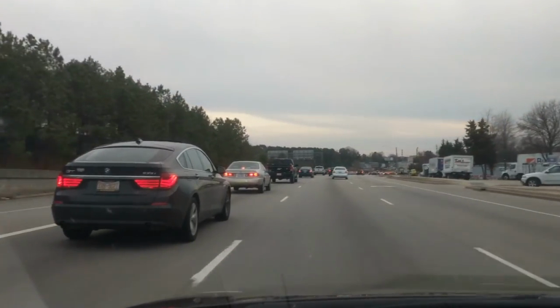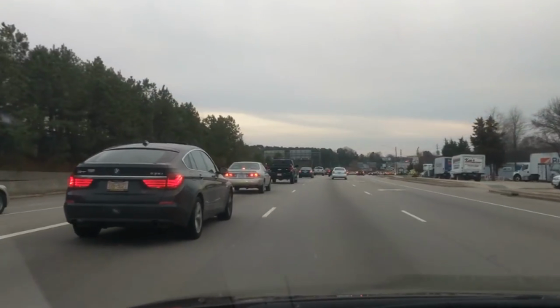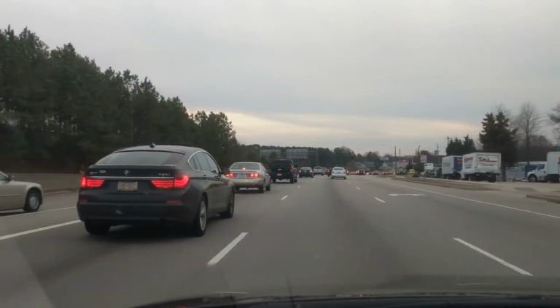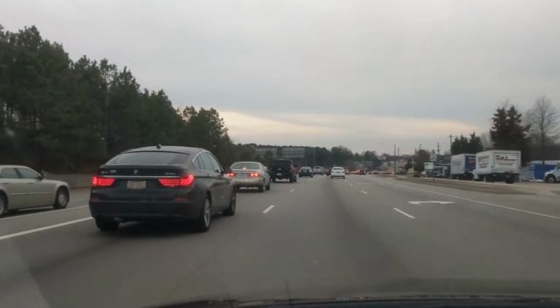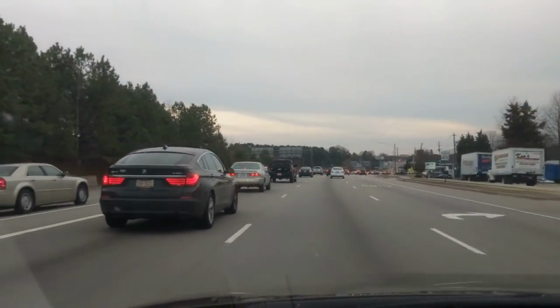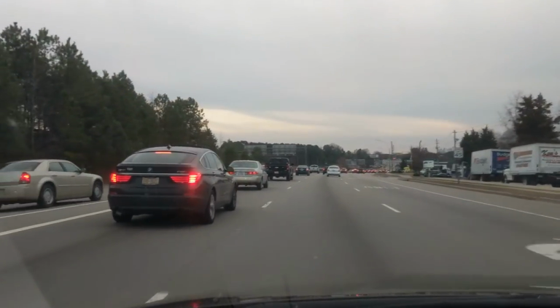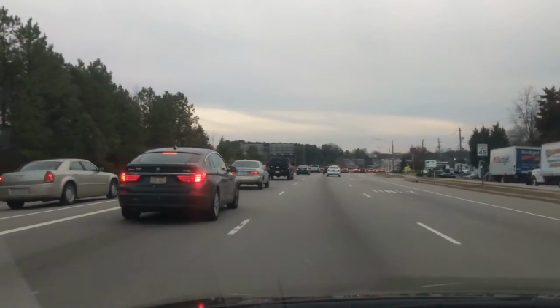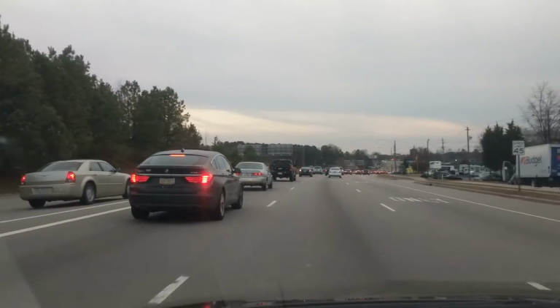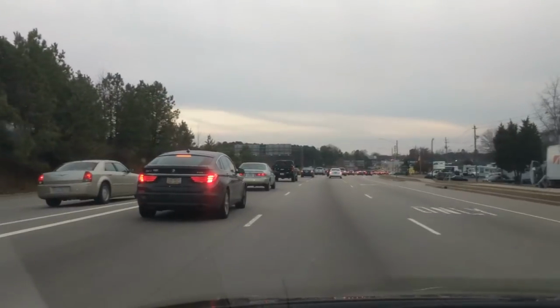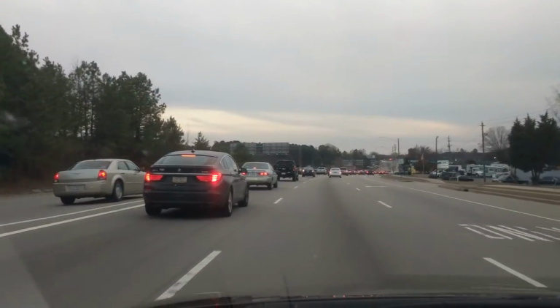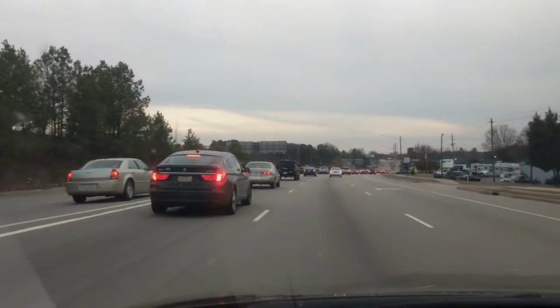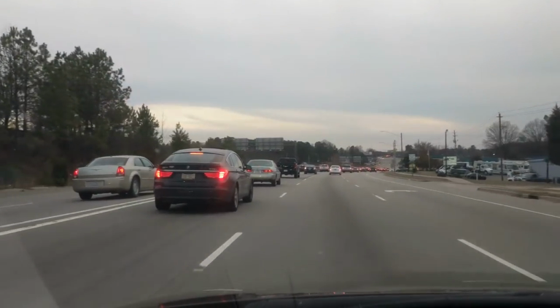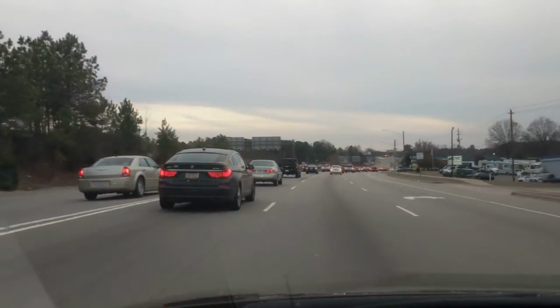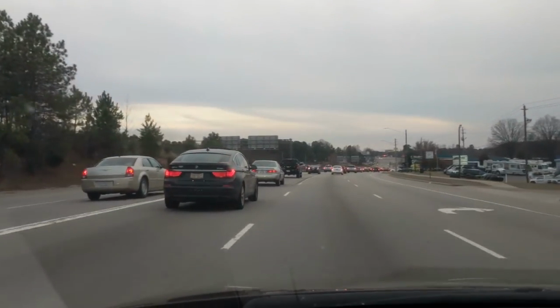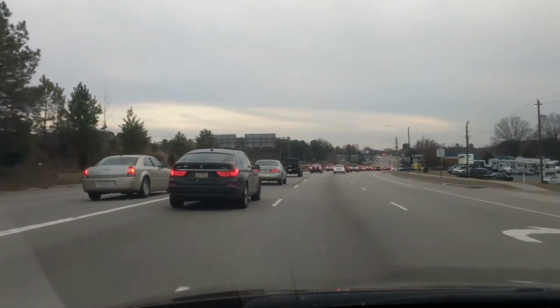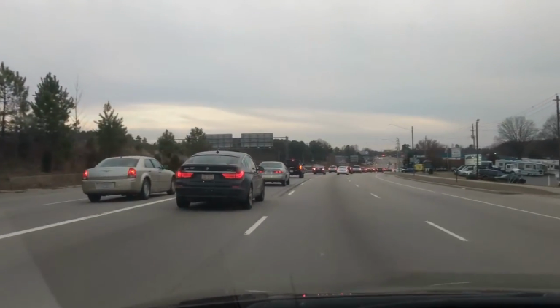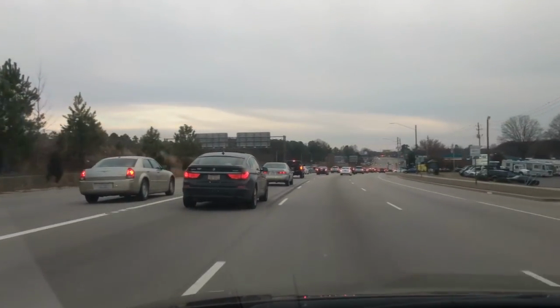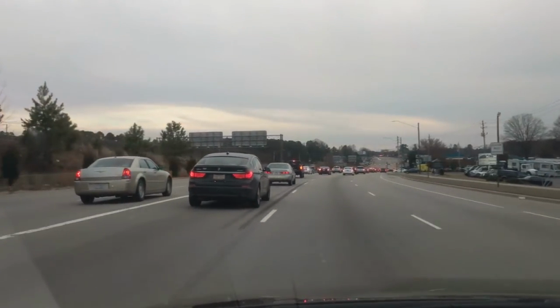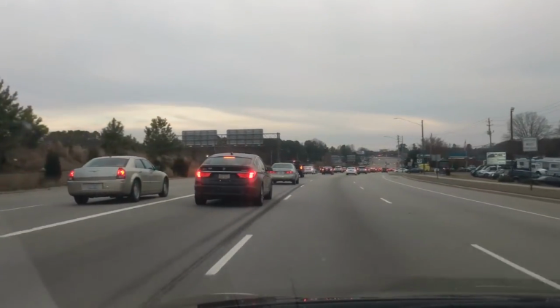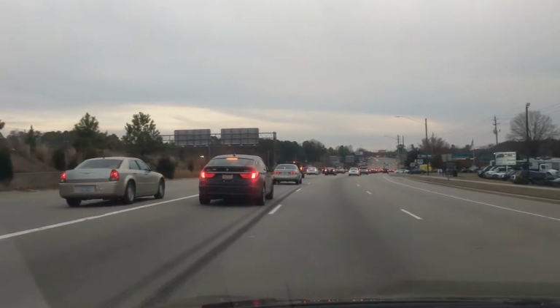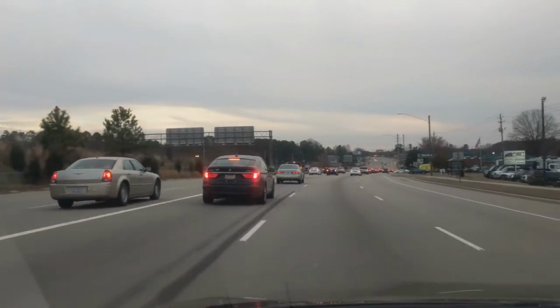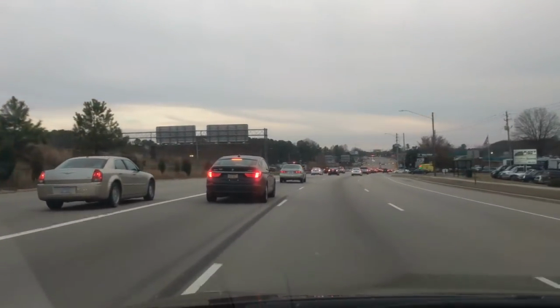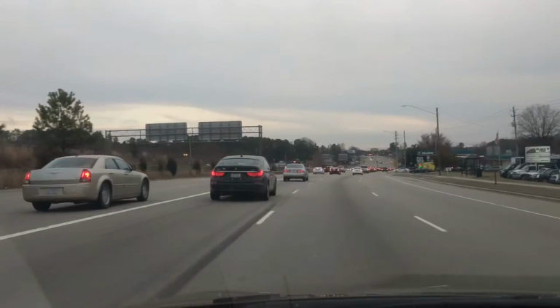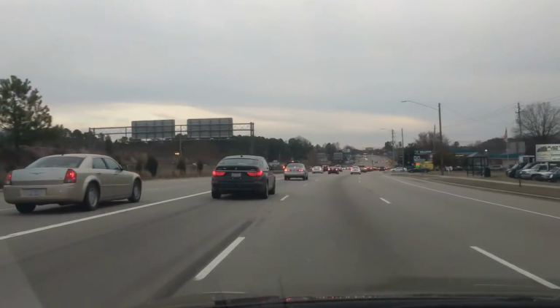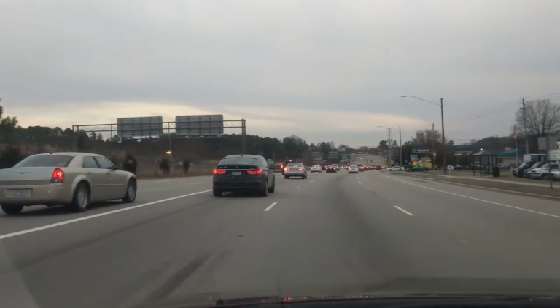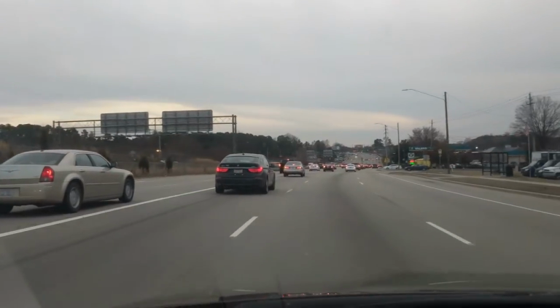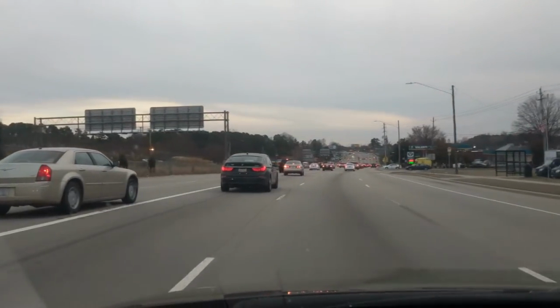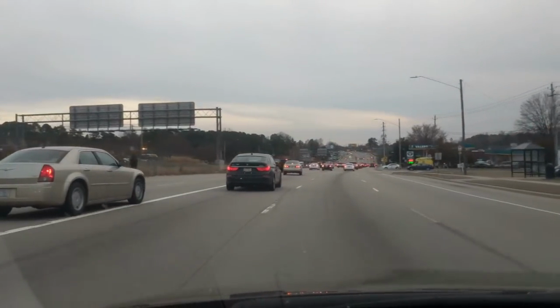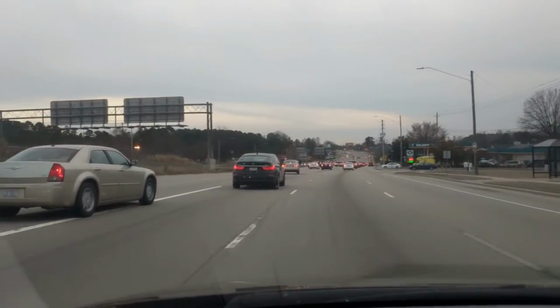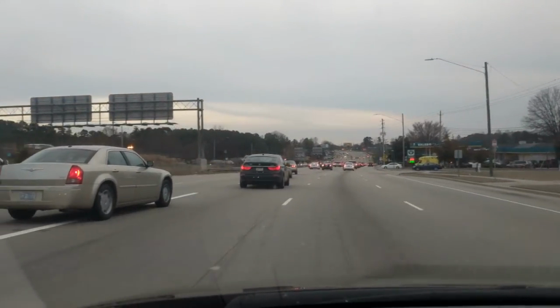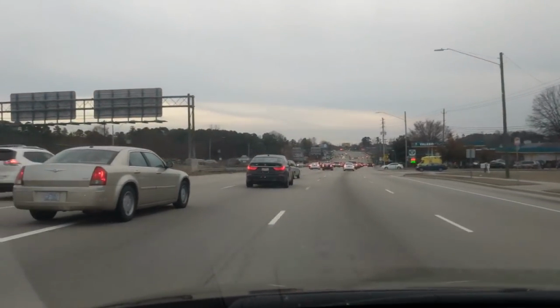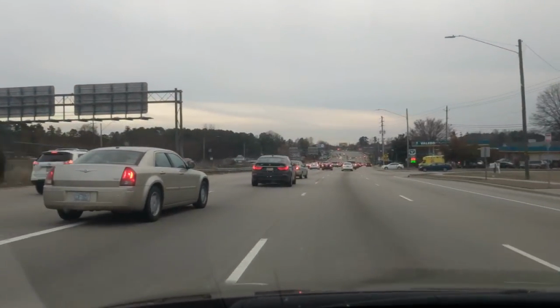Looks like we've got a red light down there. Gotta be careful — people are constantly changing lanes in this area, moving in and out of their lane. There's one right here.